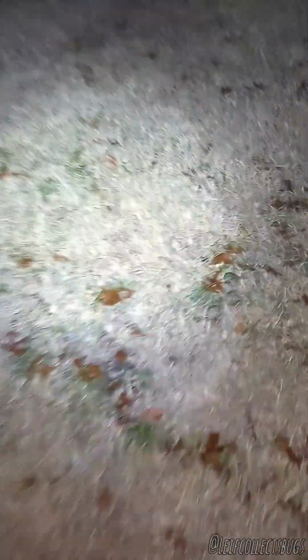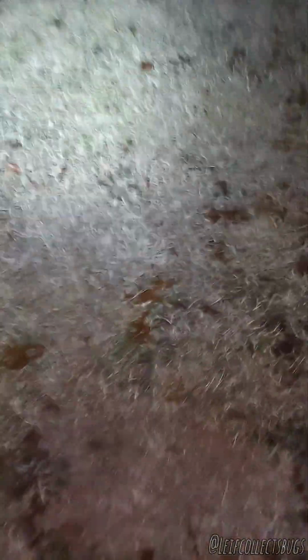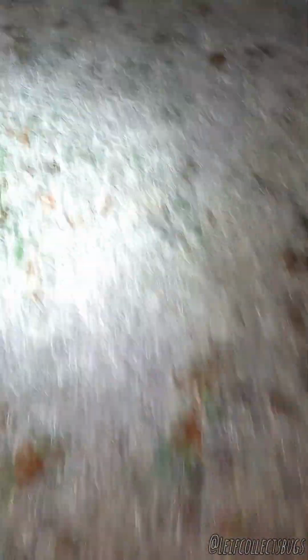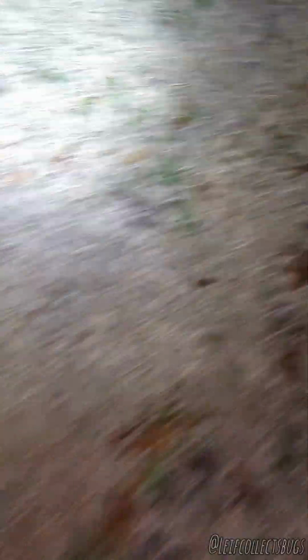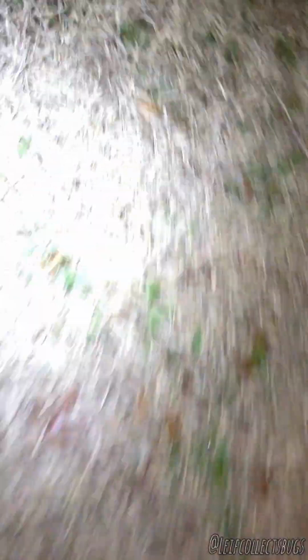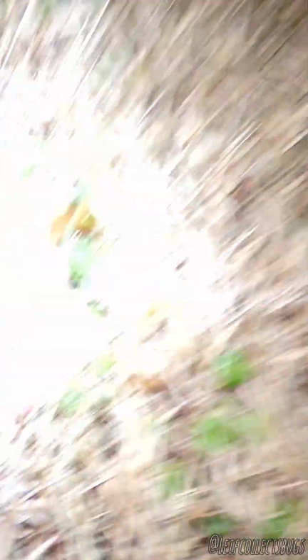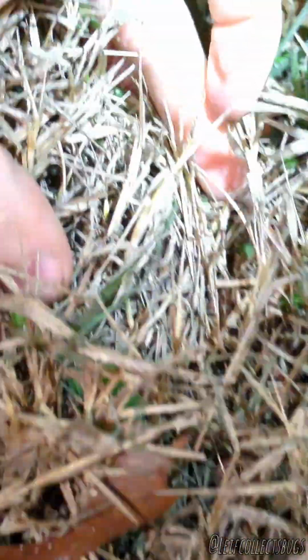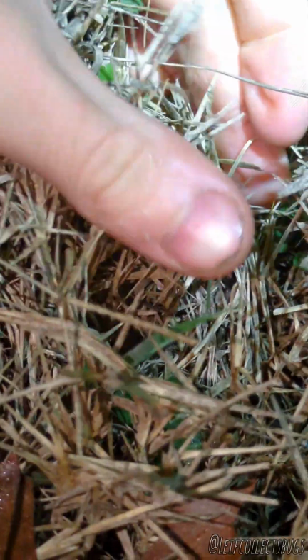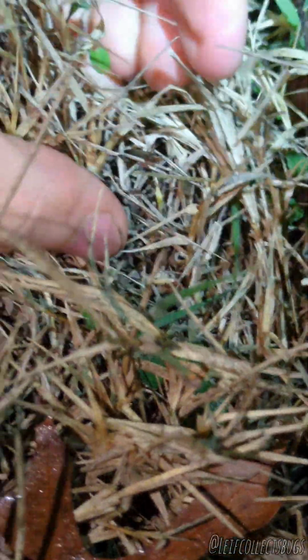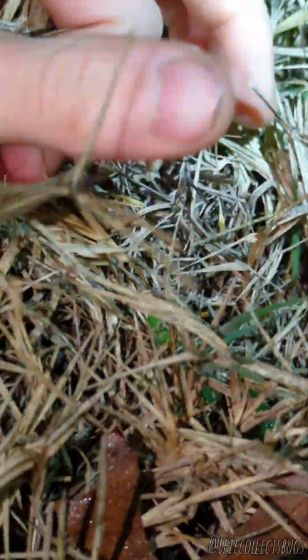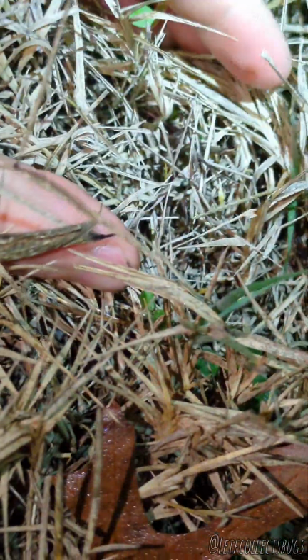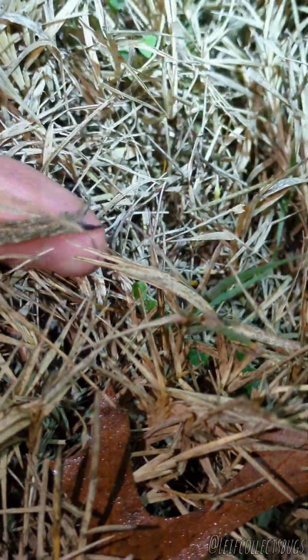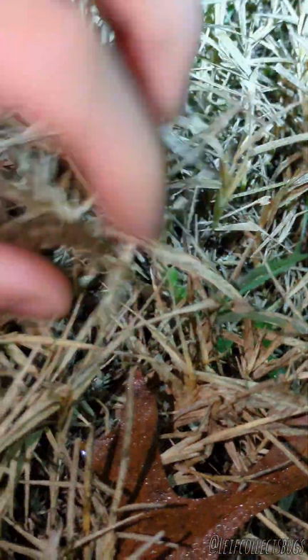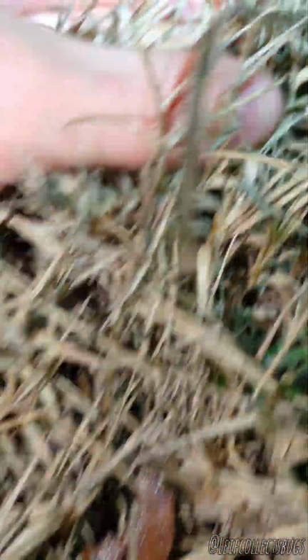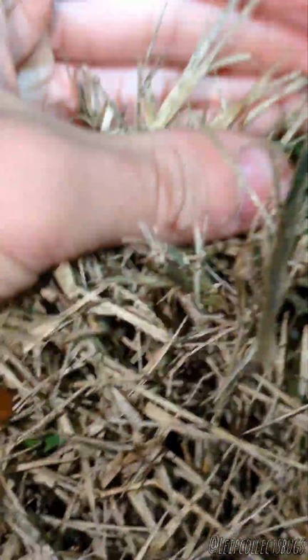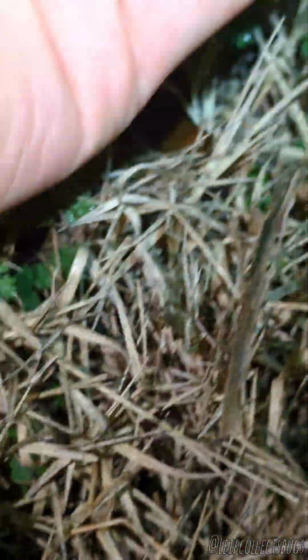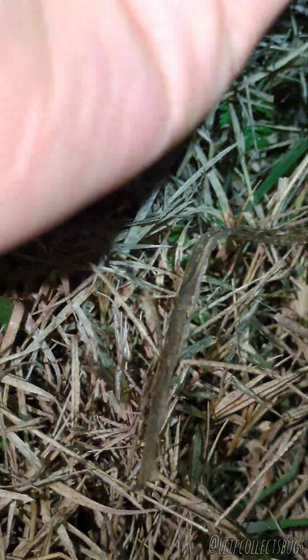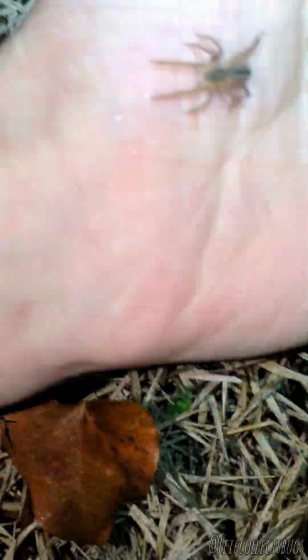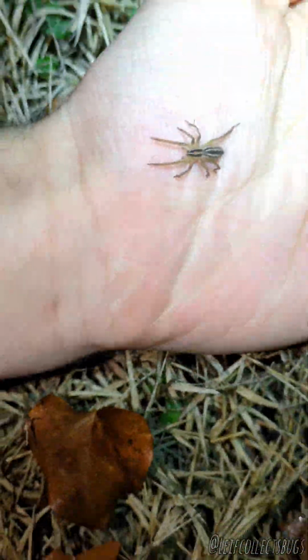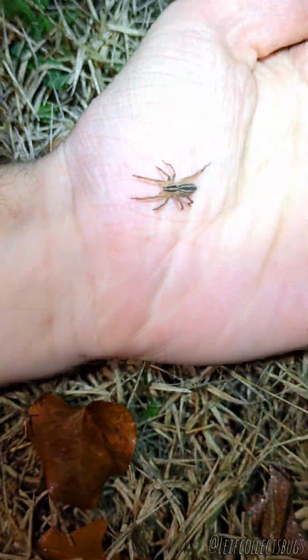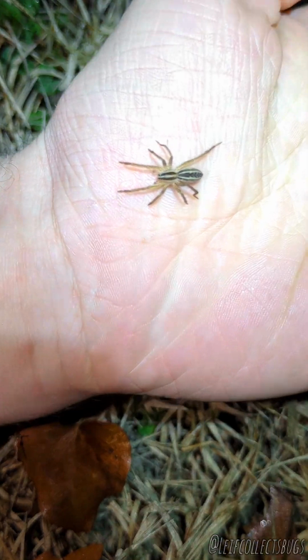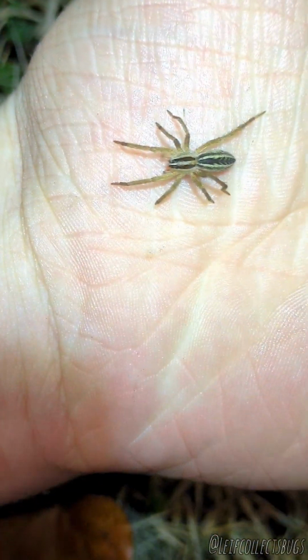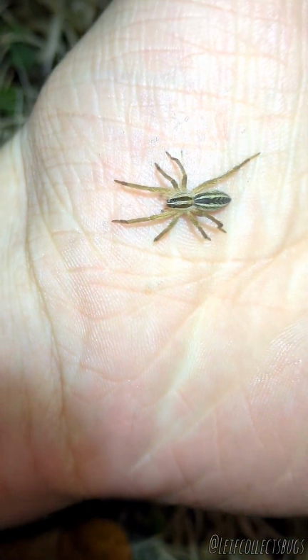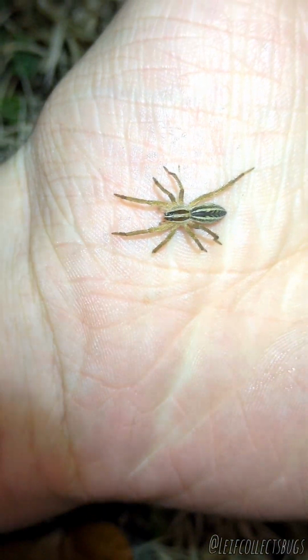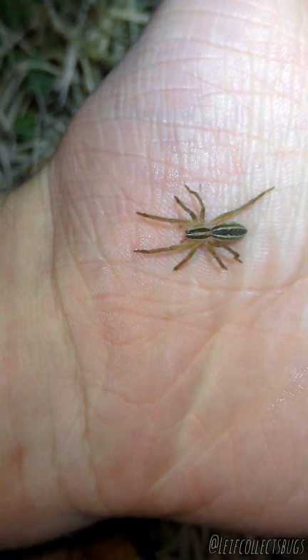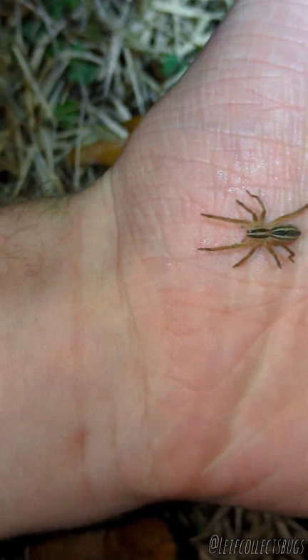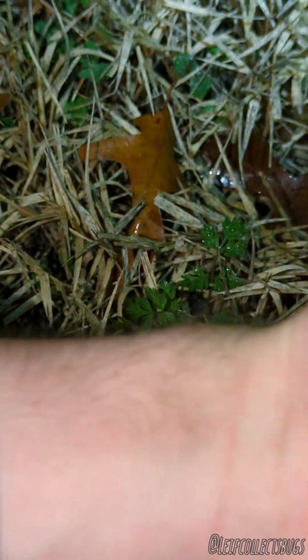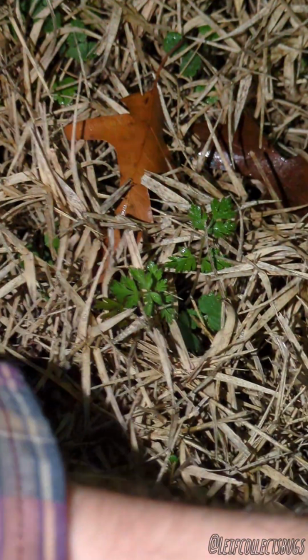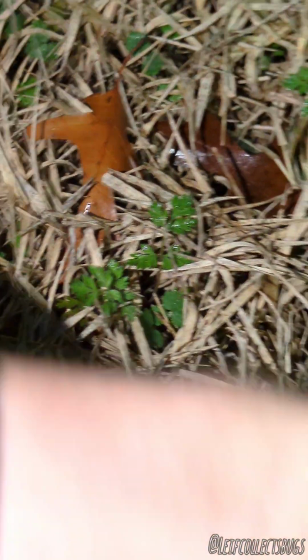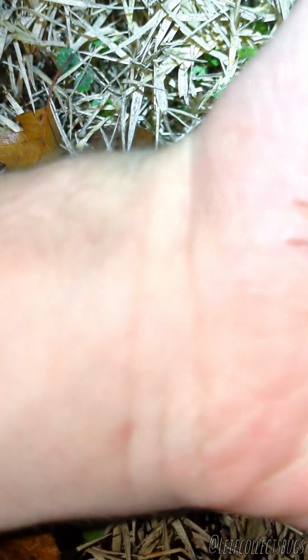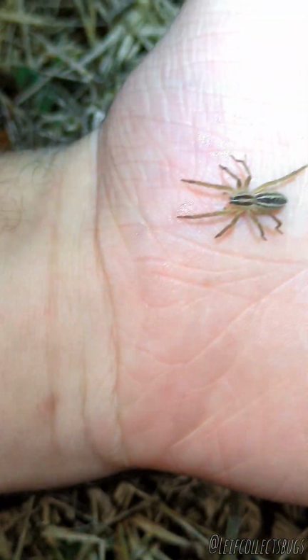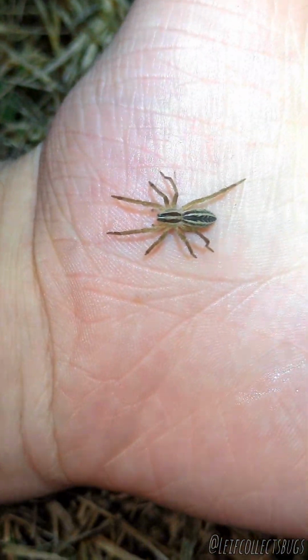I walk up to the eyeballs, take a glance in the grass, and it looks like we got ourselves Rabidosa rabida. There's our first Wolf Spider of the night, and that is how I do it. Let's just keep going and see what else I can find.